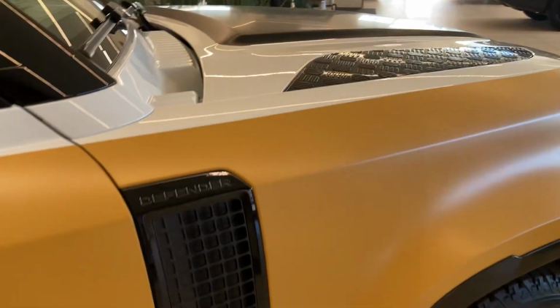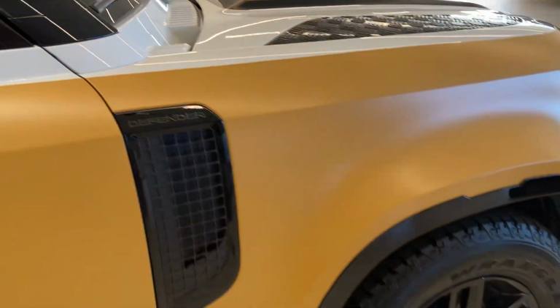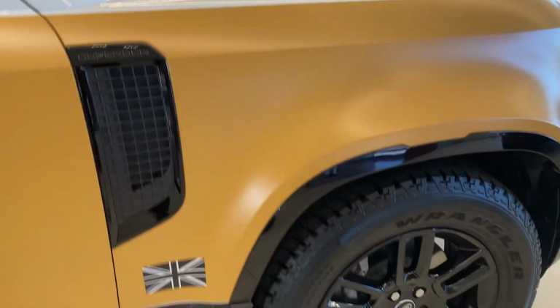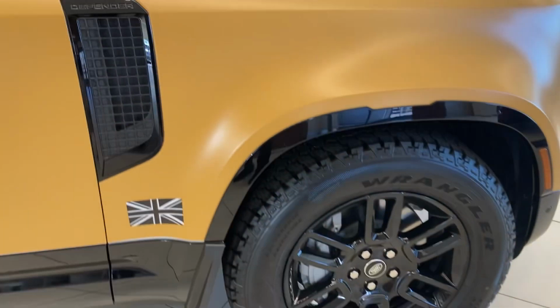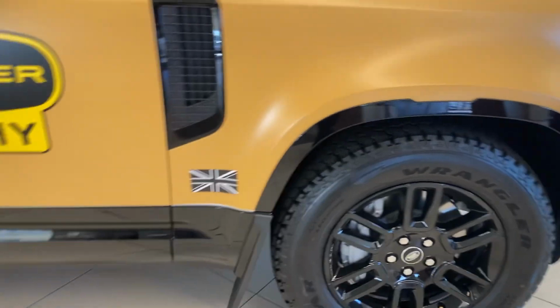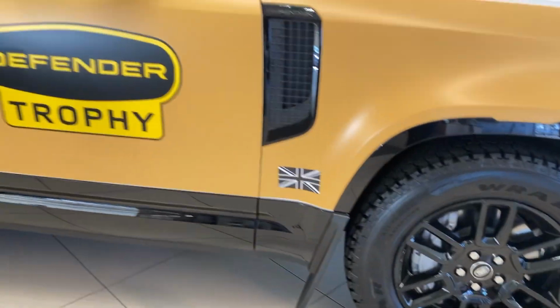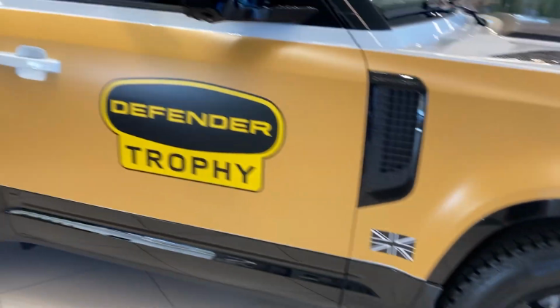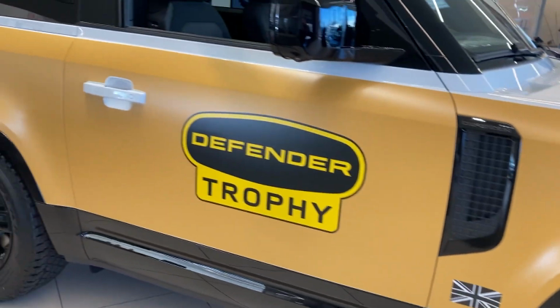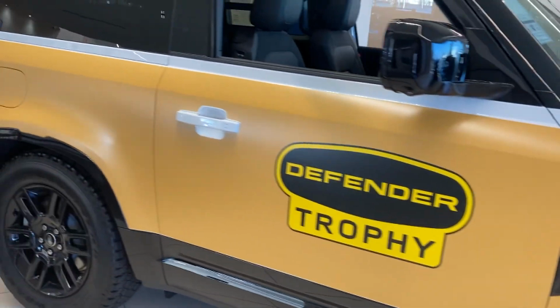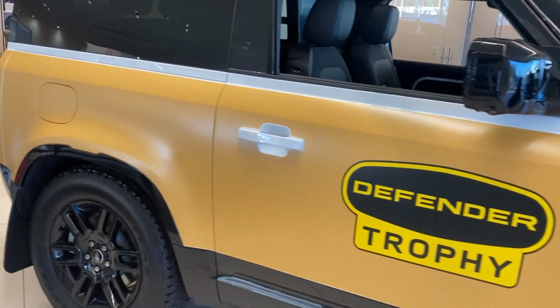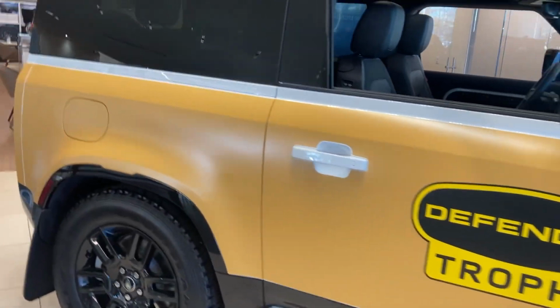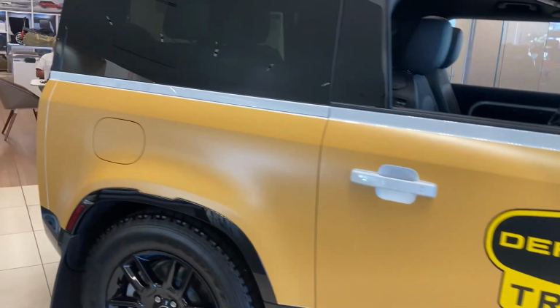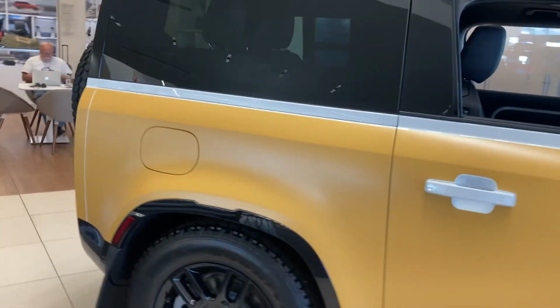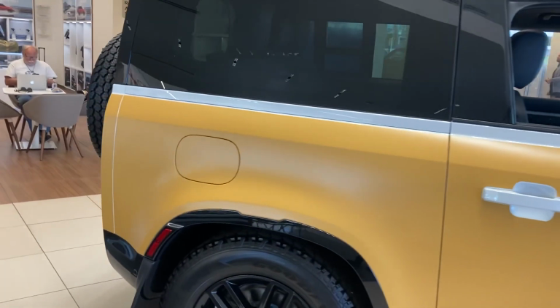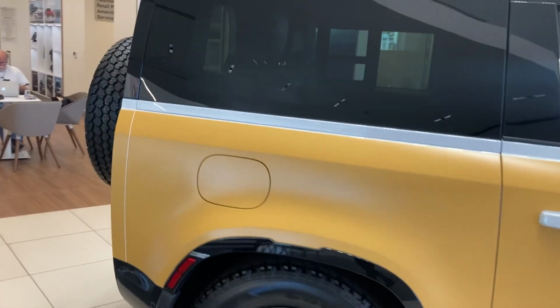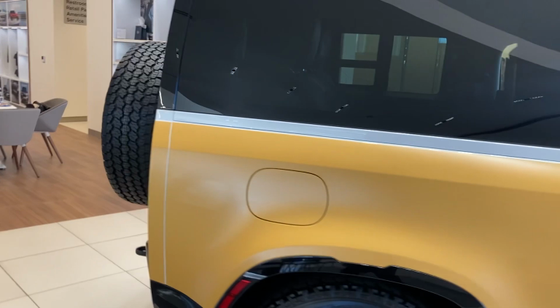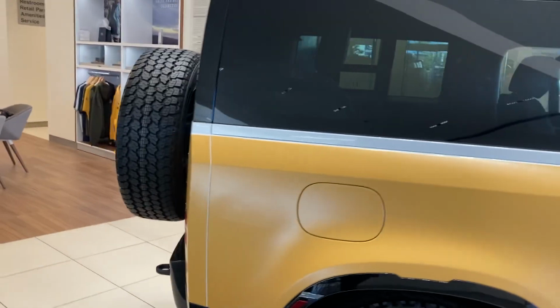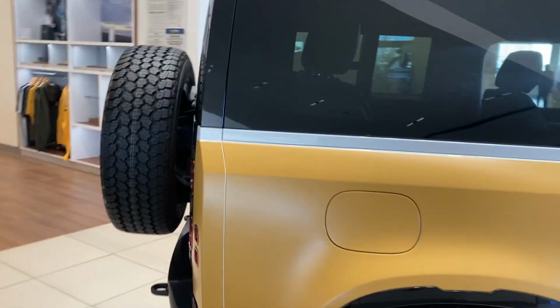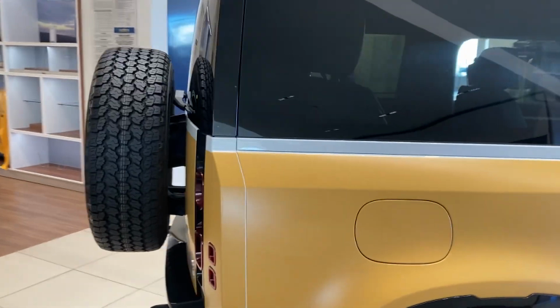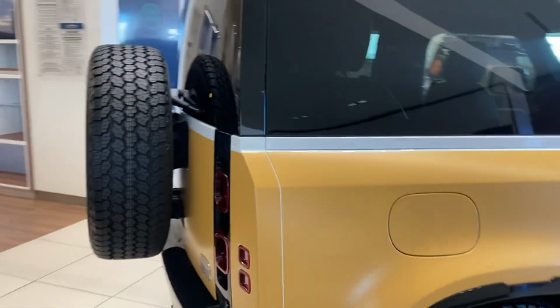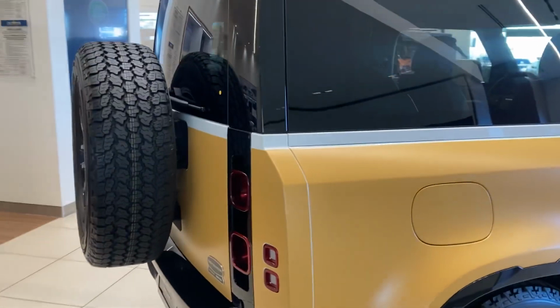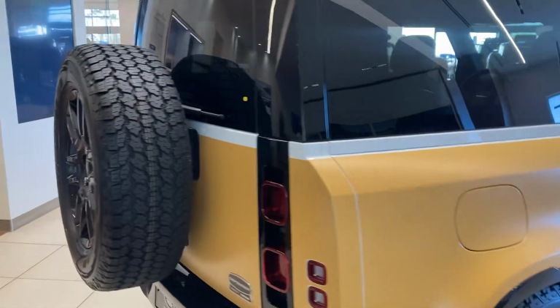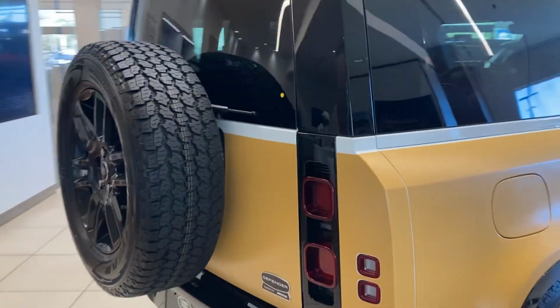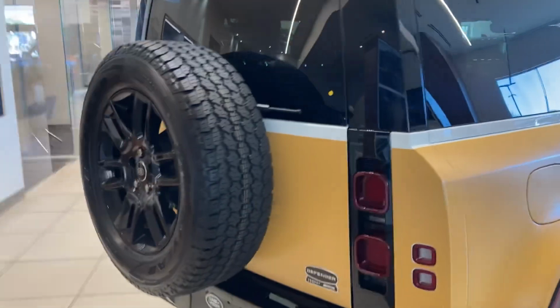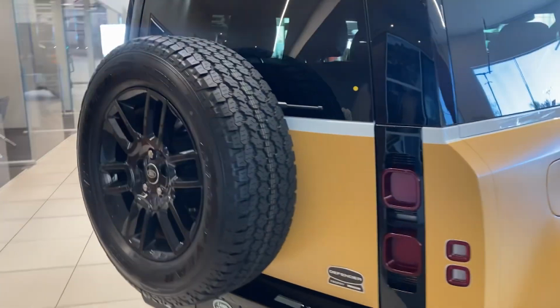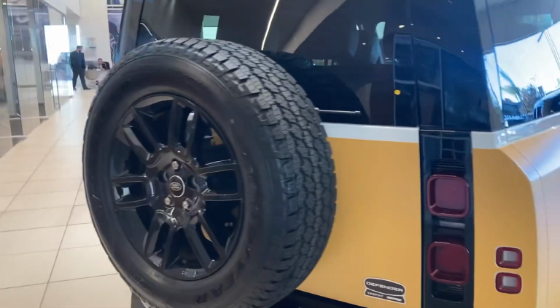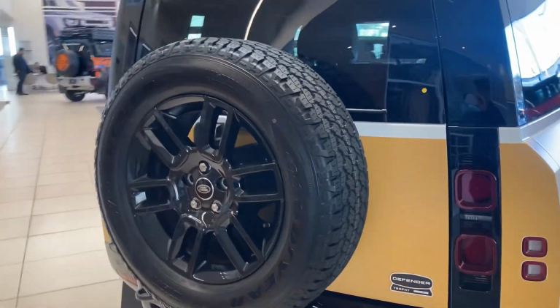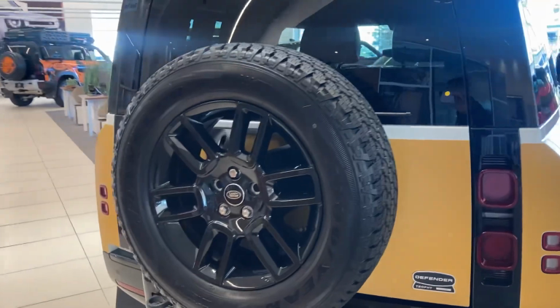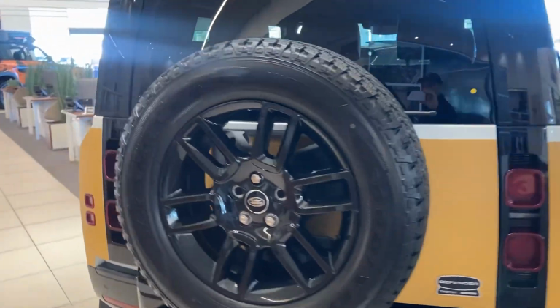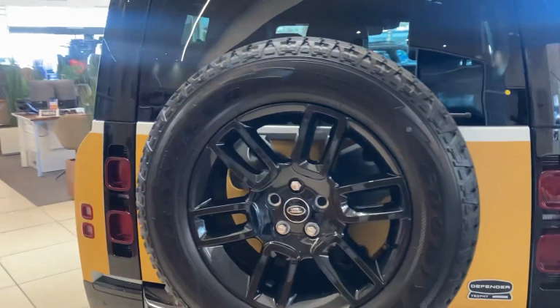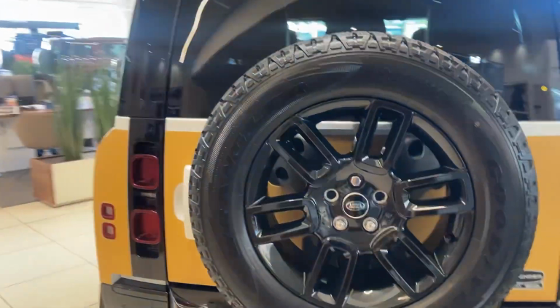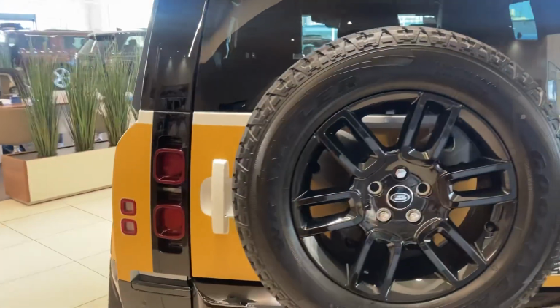All right folks, so what do you think? Who likes this car? $120,000 car.